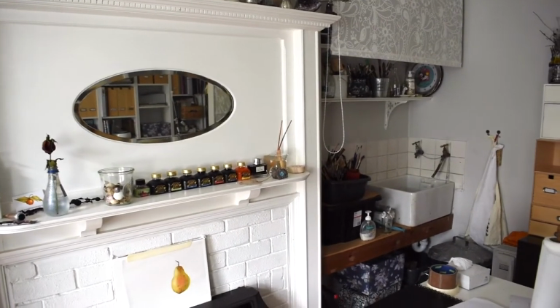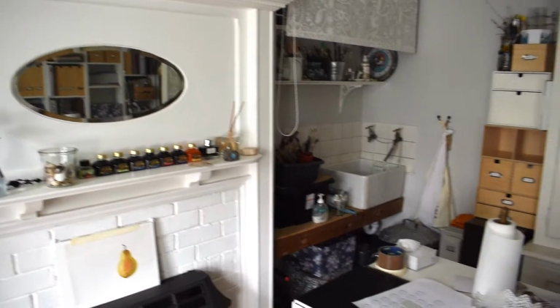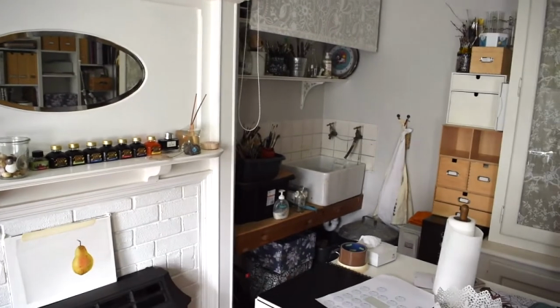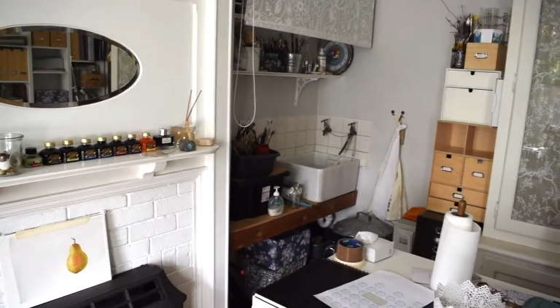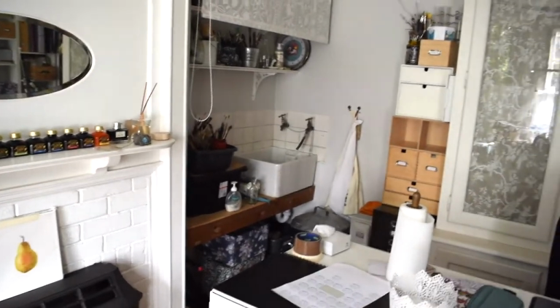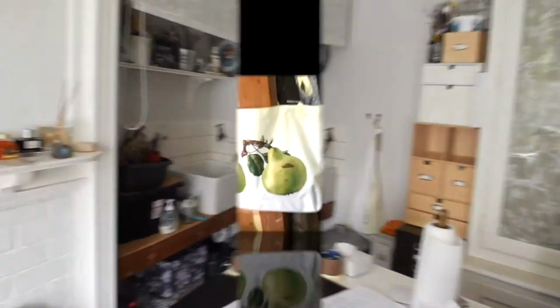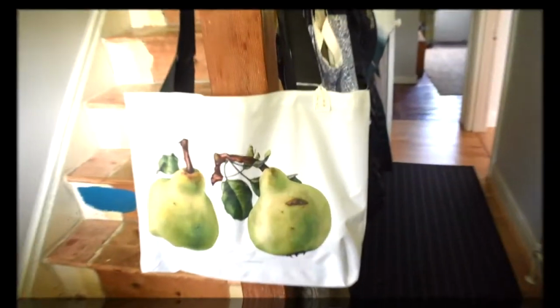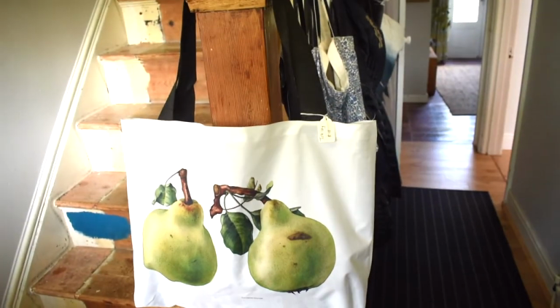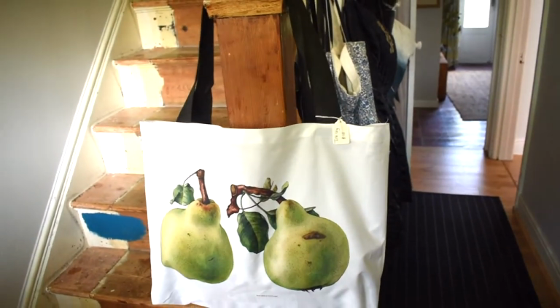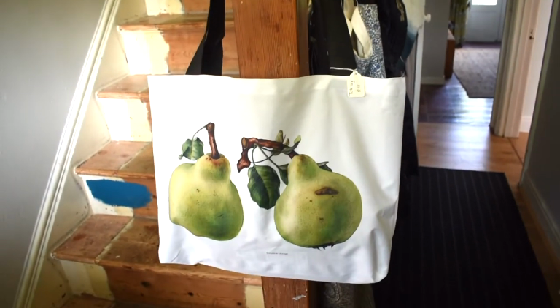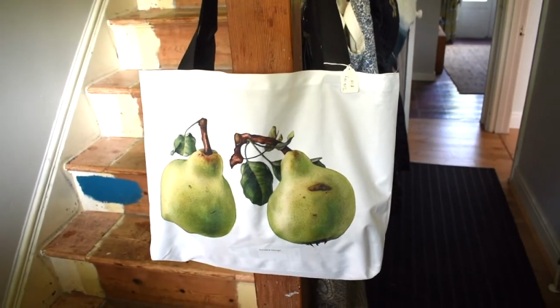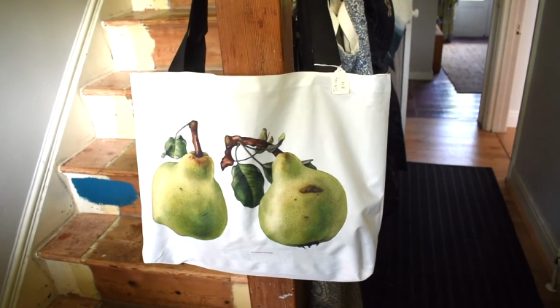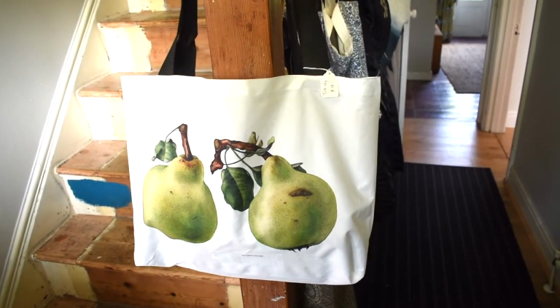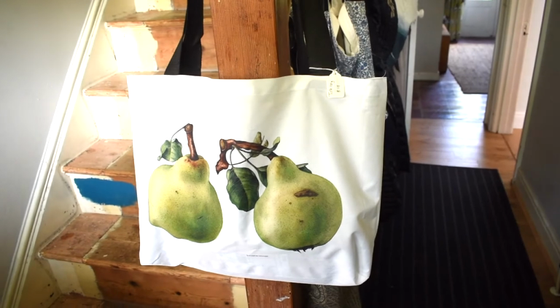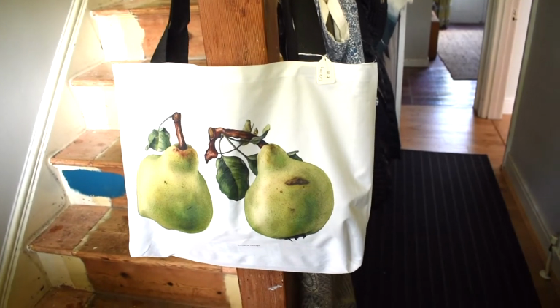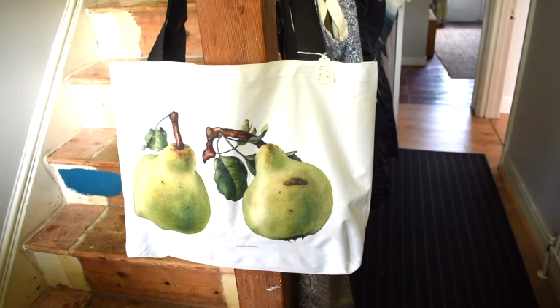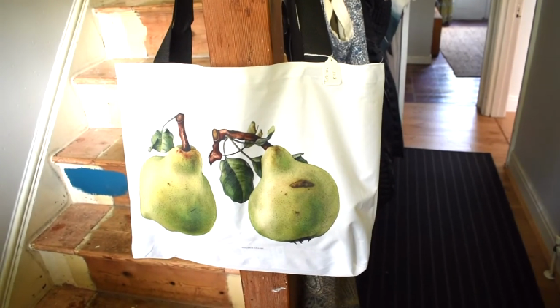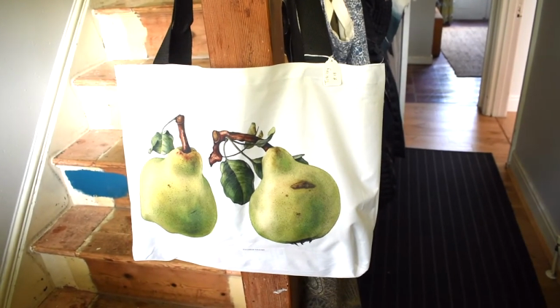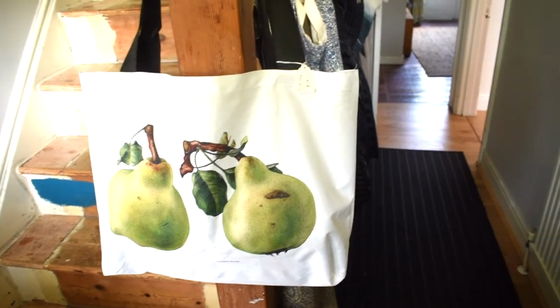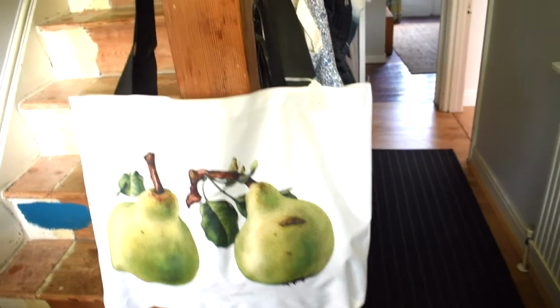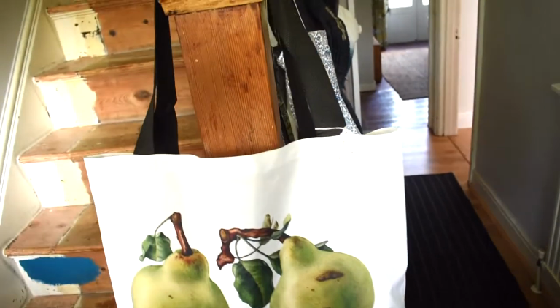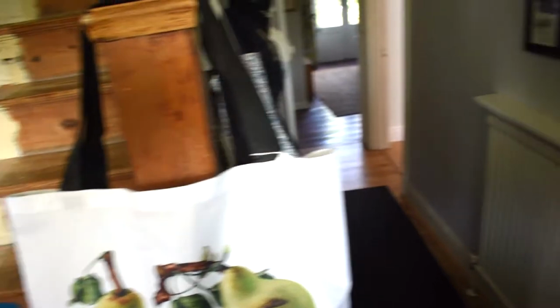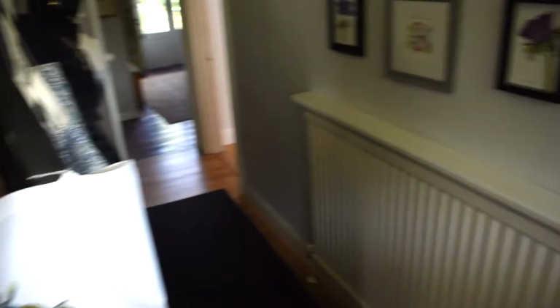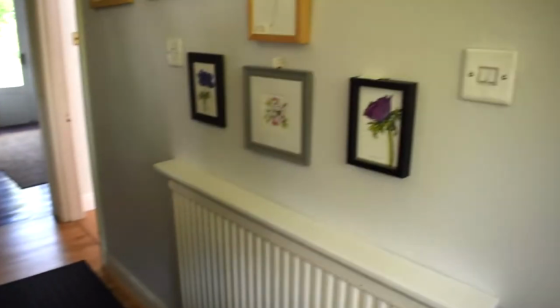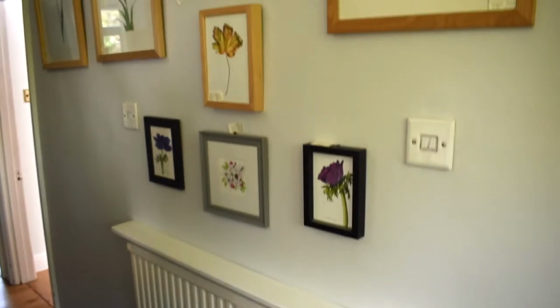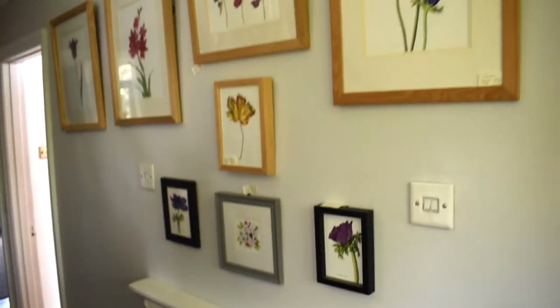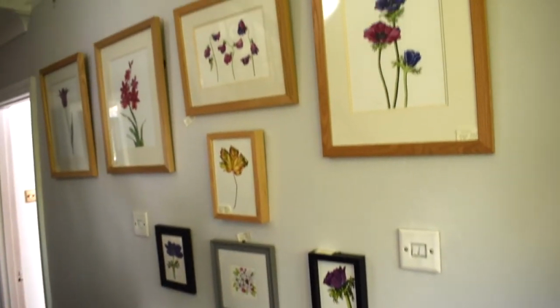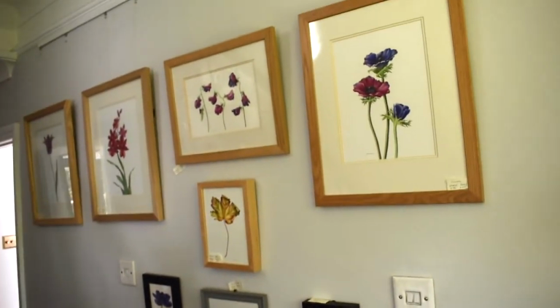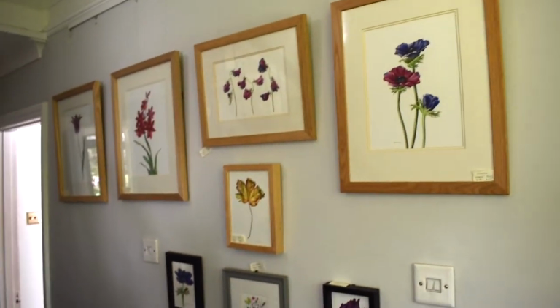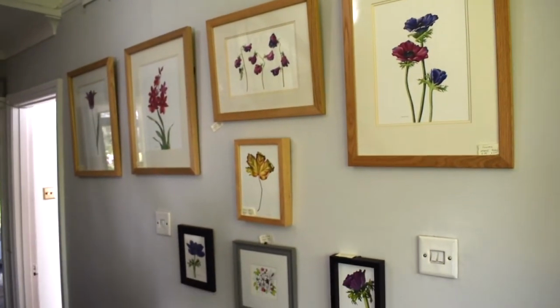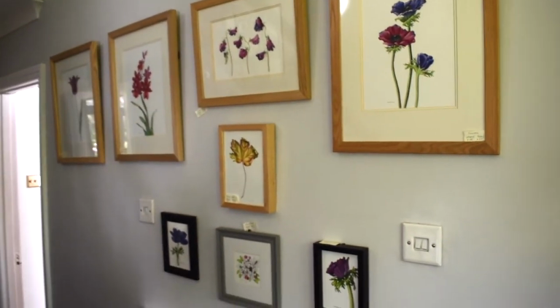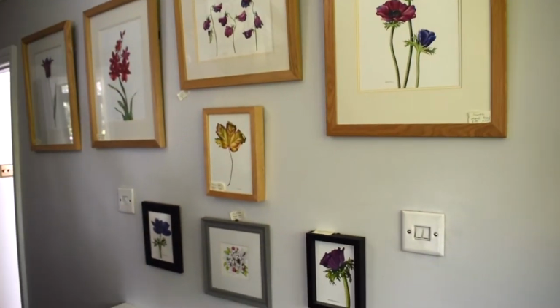Now let's have a look at the exhibition. Starting at the corridor, I have the shopper bag here that I just listed in my Etsy shop — it's a new item. And then I have some paintings.